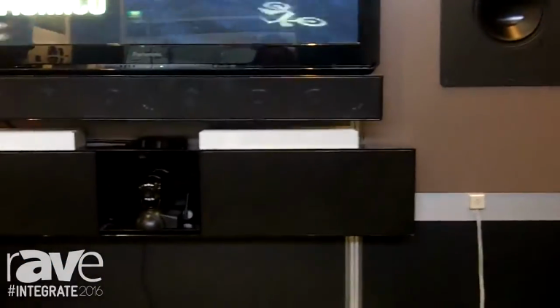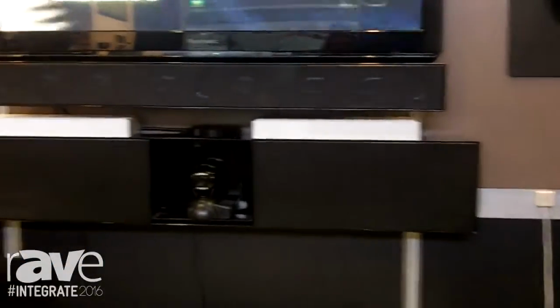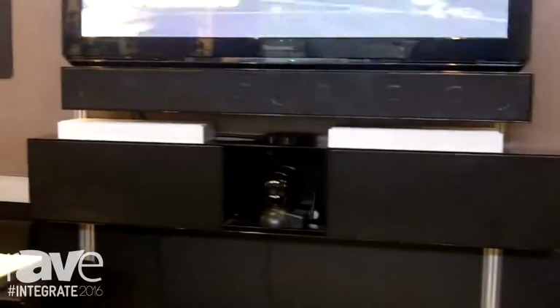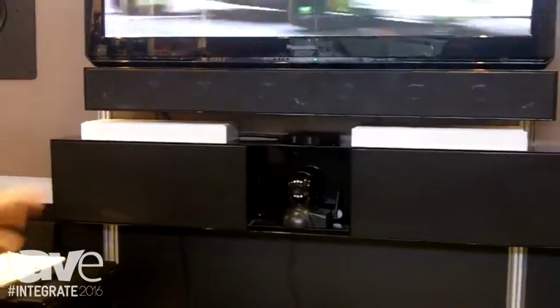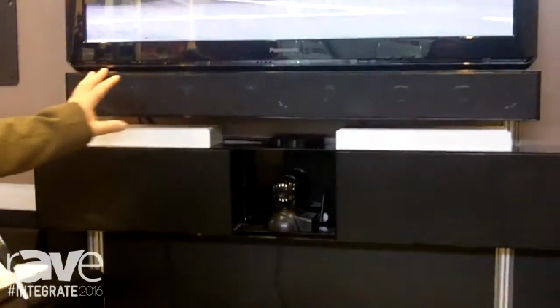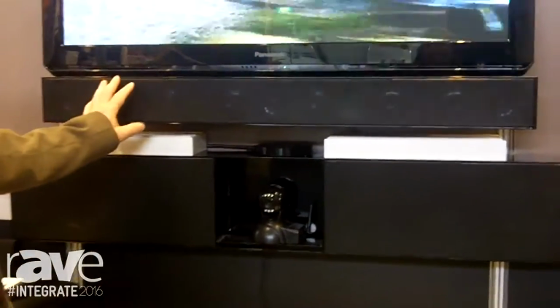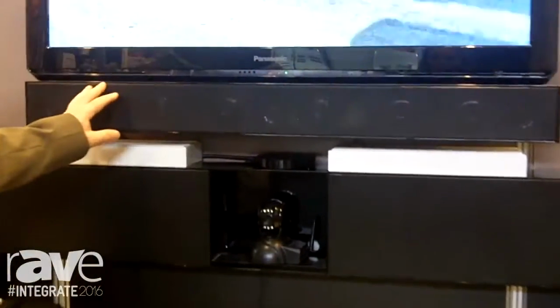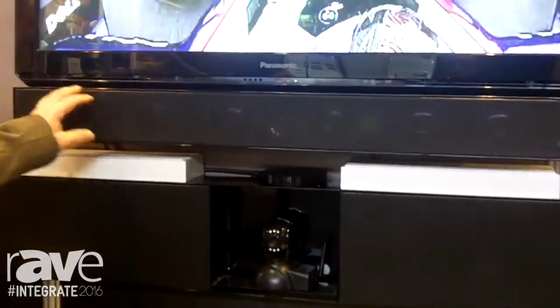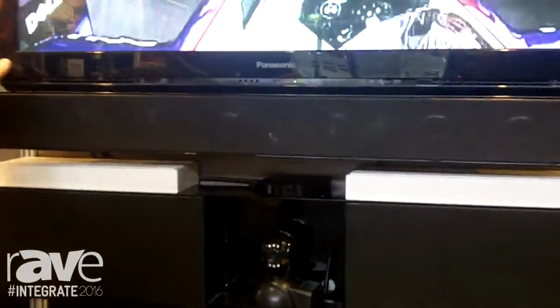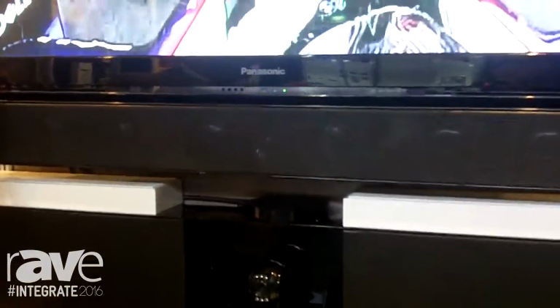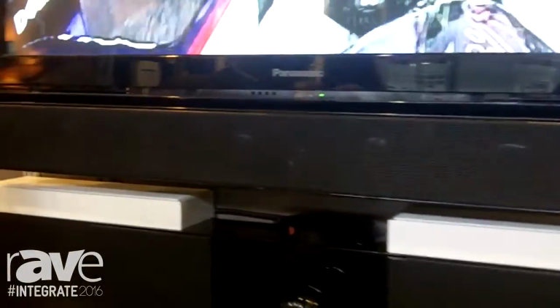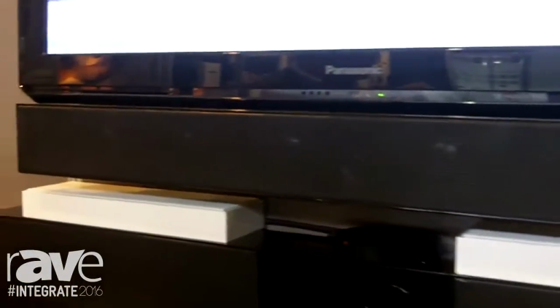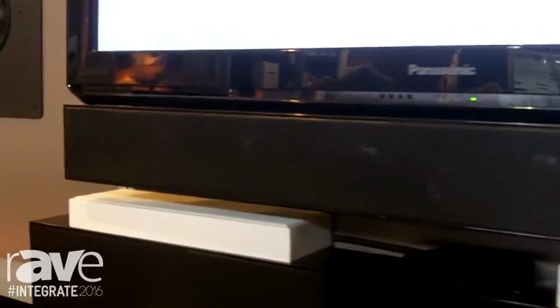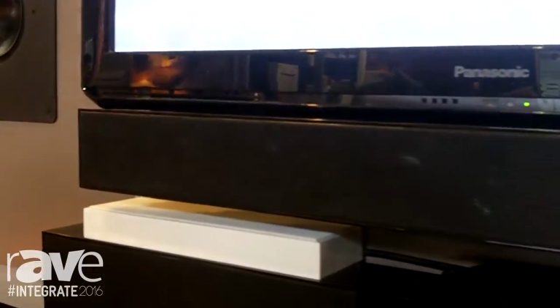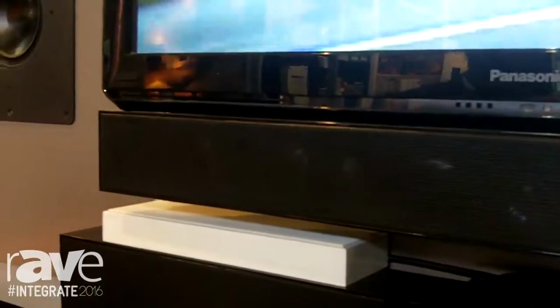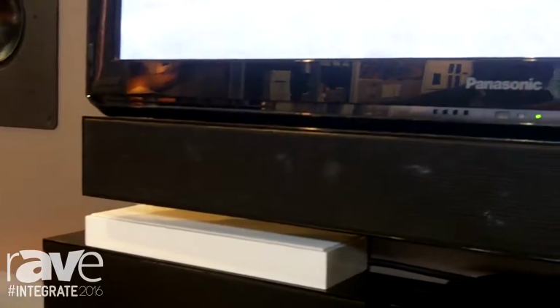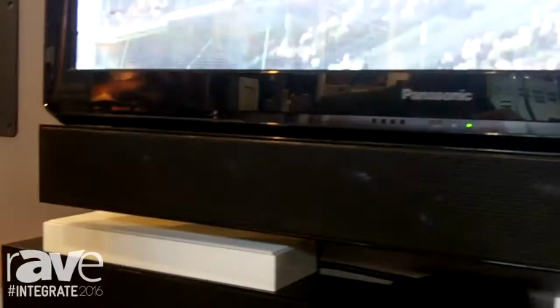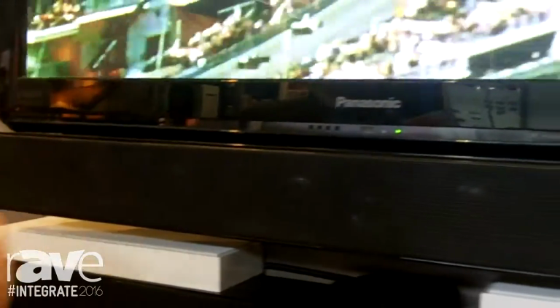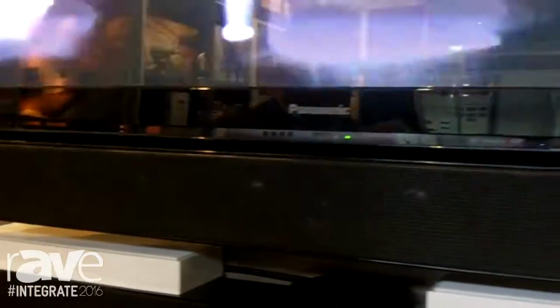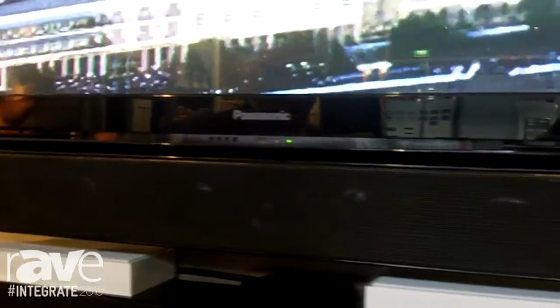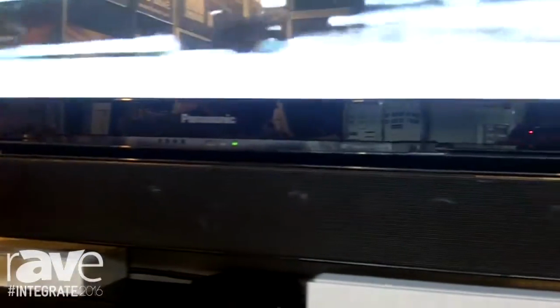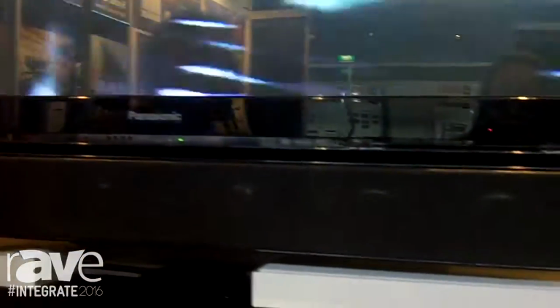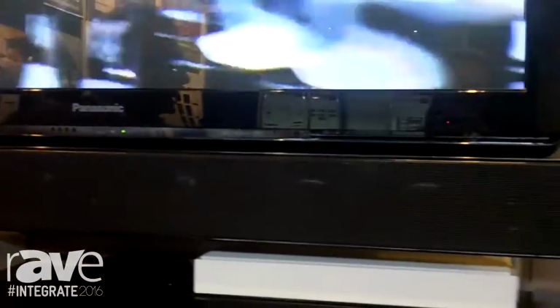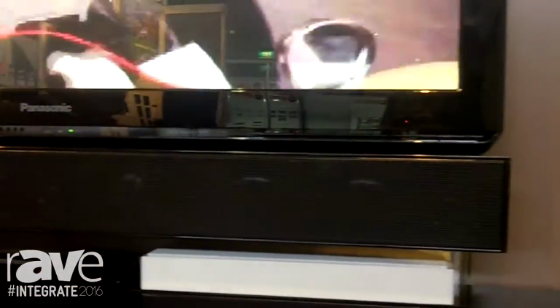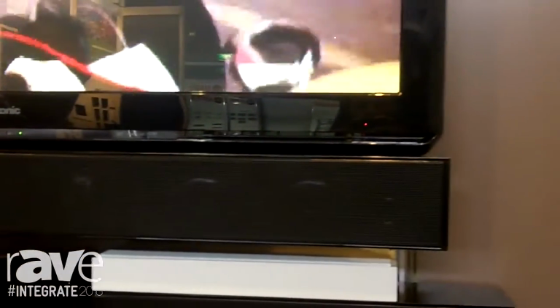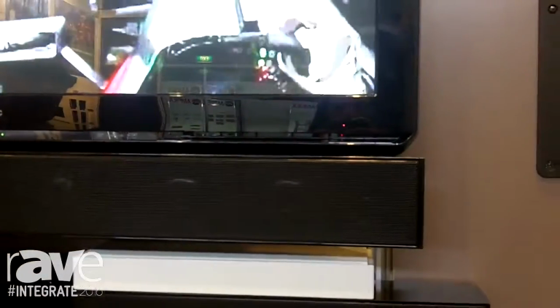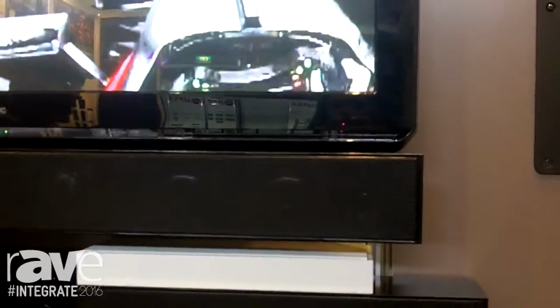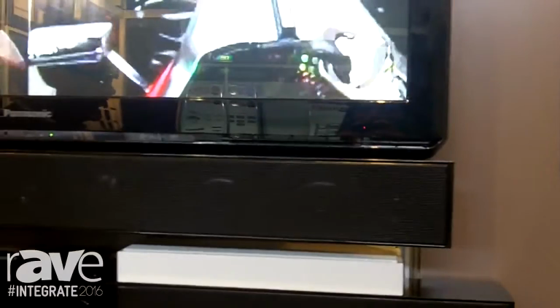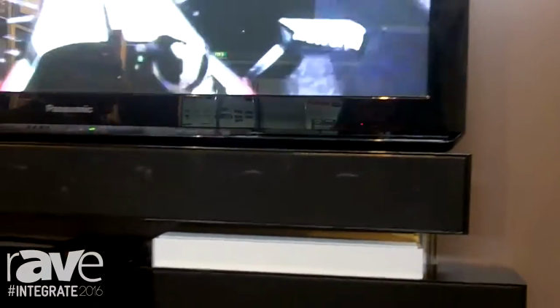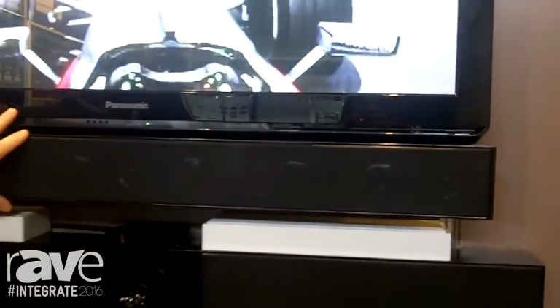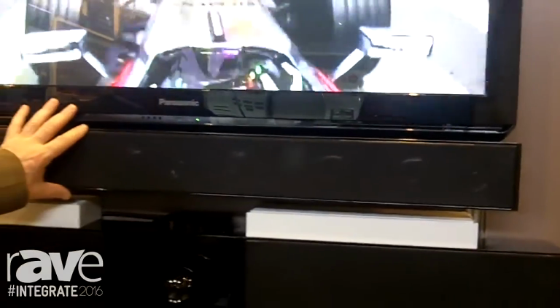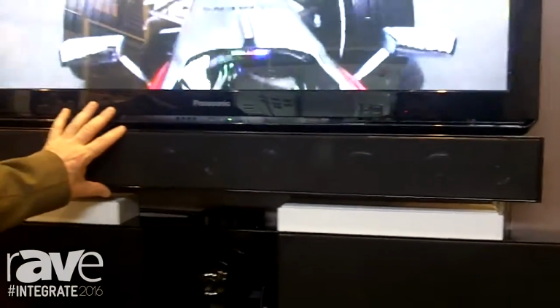Our star products today are these soundbars. Soundbars are cut to the exact width of your television, and then color coded to the television, and then hung in such a way so they become part of the television as well.